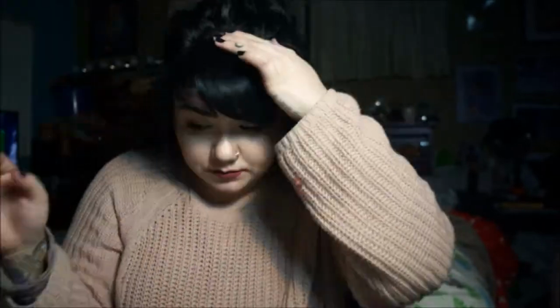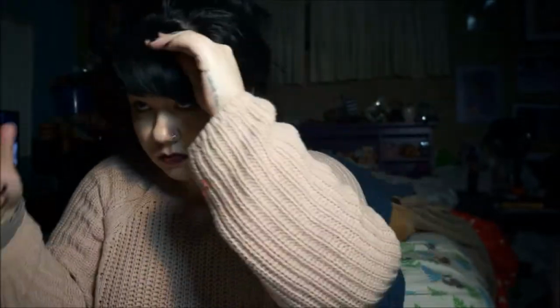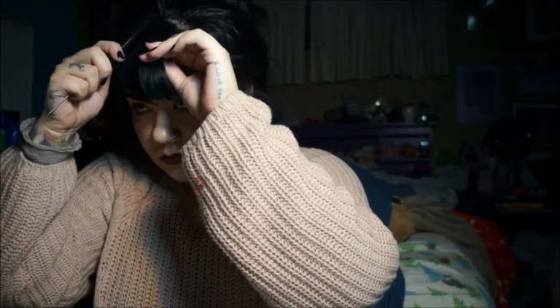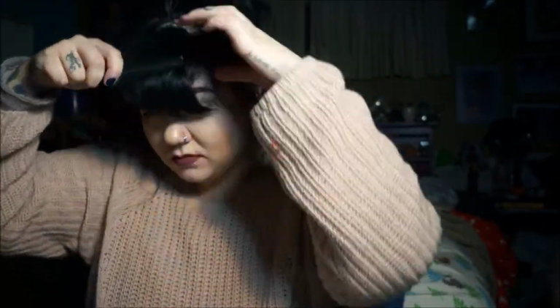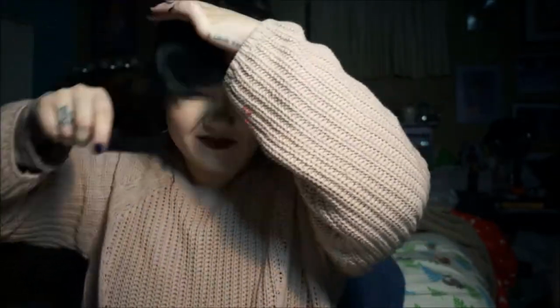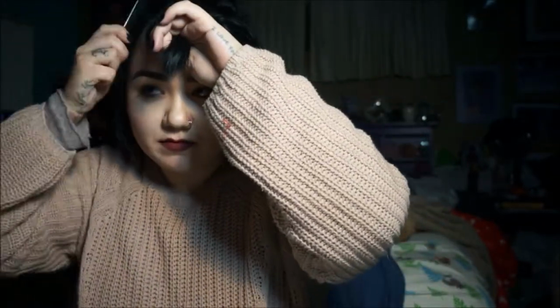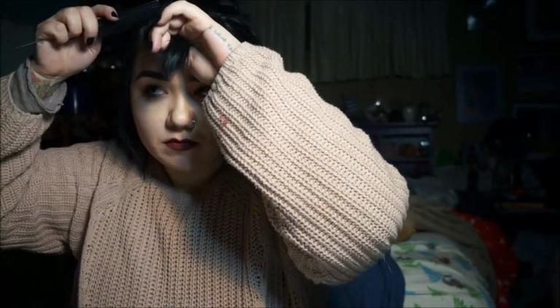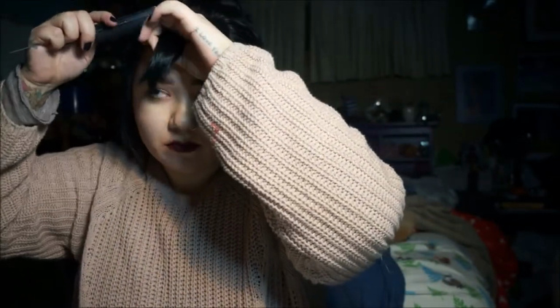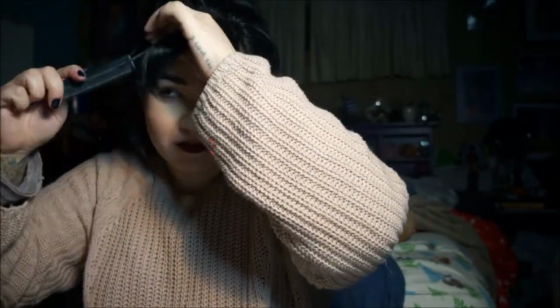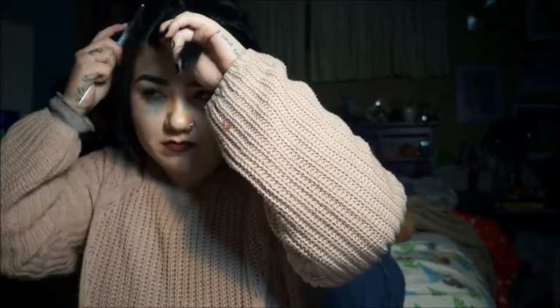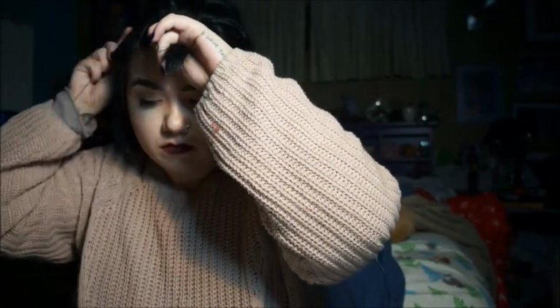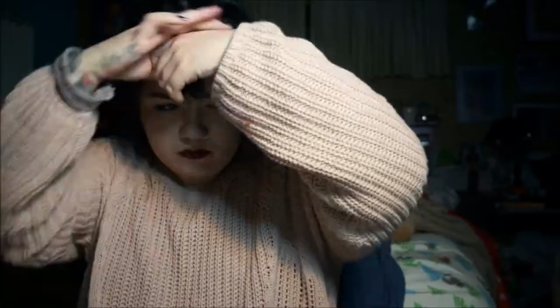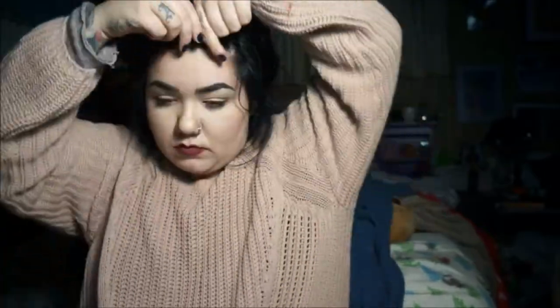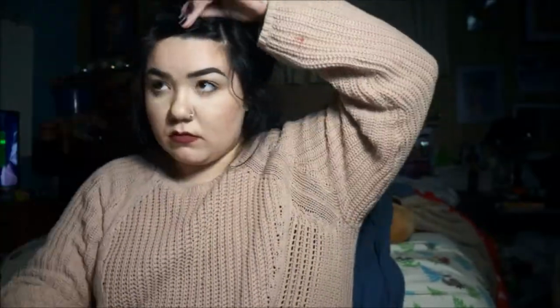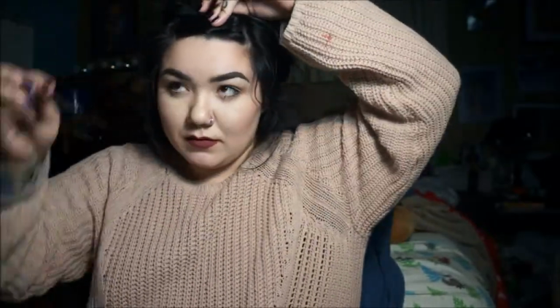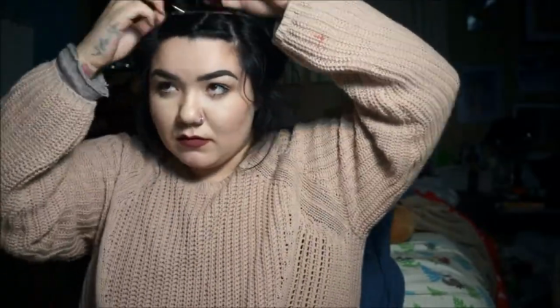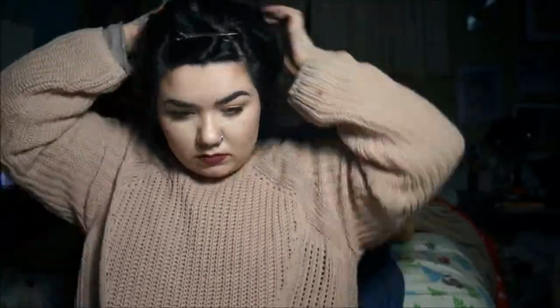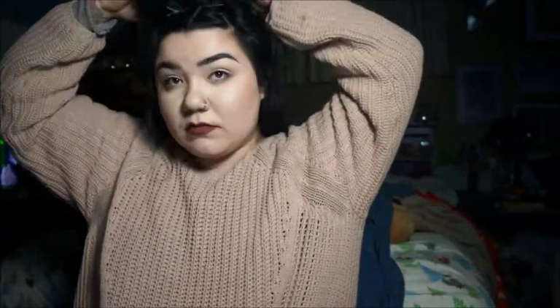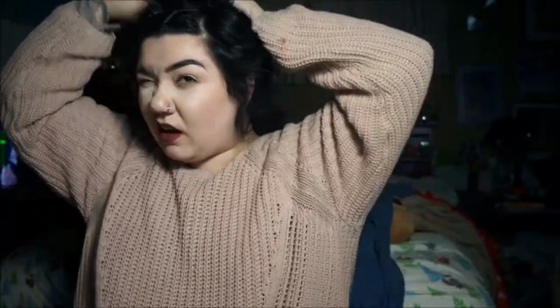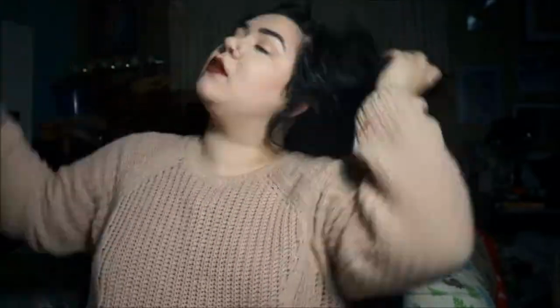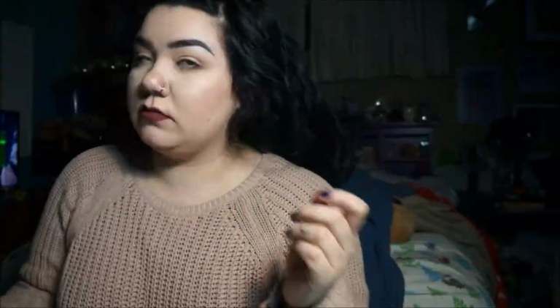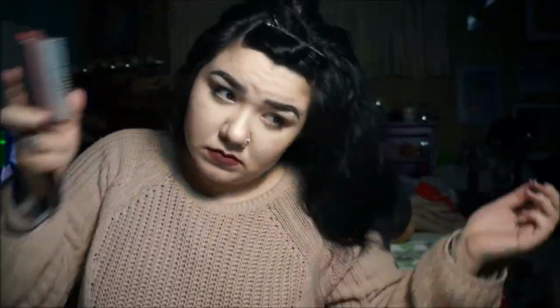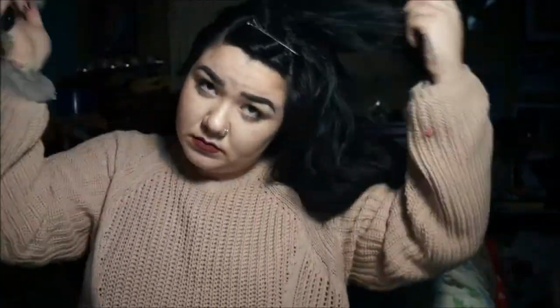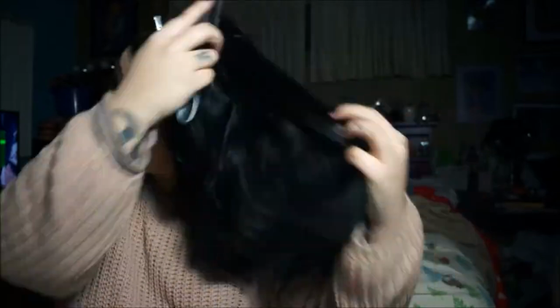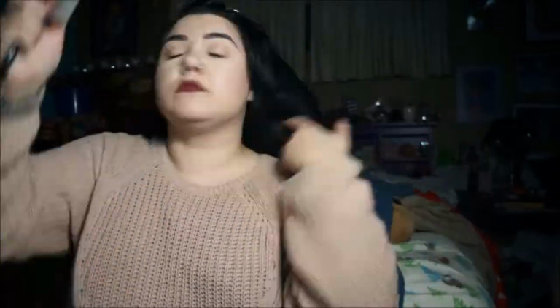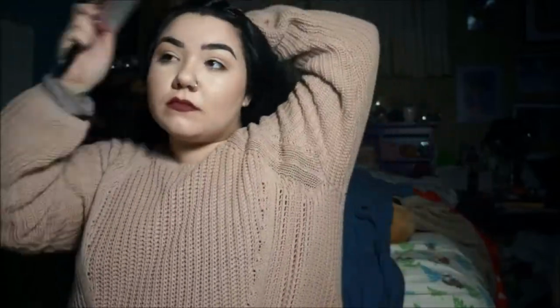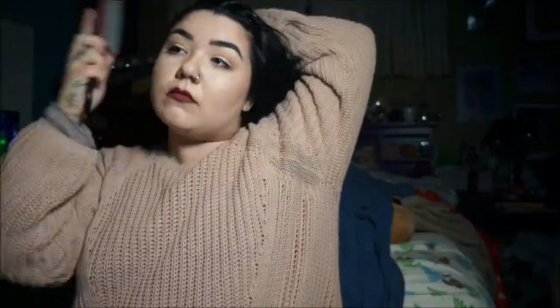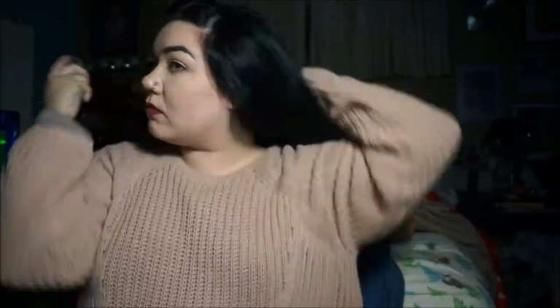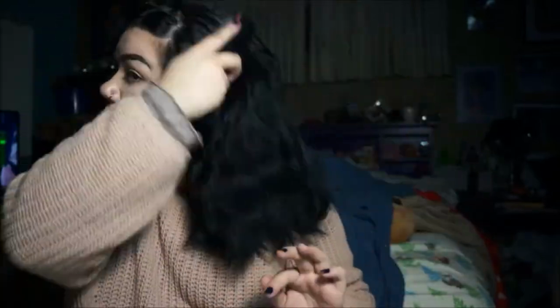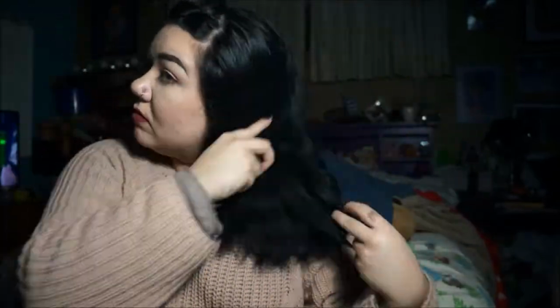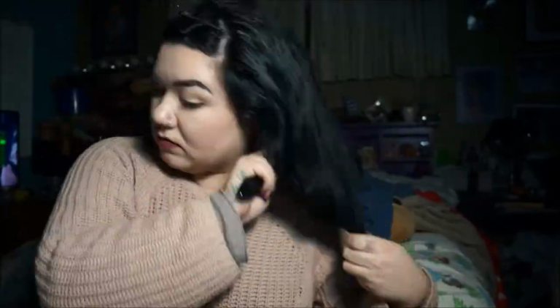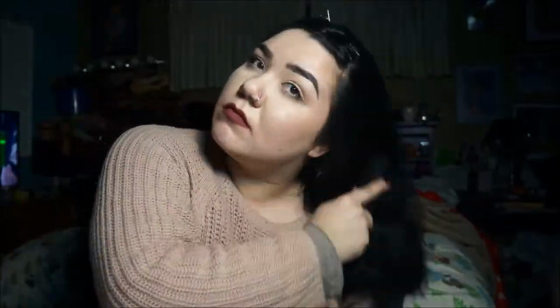I'm just going to section off my bangs first and then just kind of clip them up. Also my boo is in the back — you'll see him moving around and playing Fallout, so just ignore it.